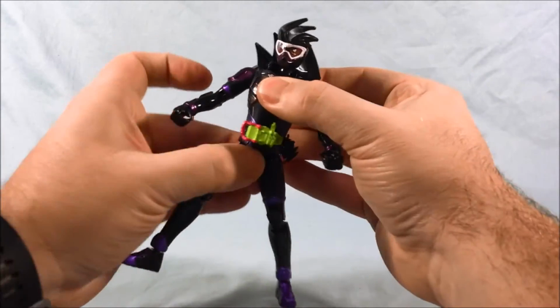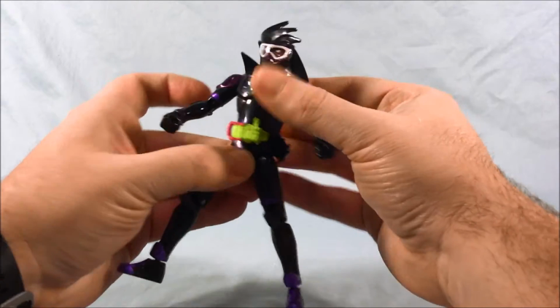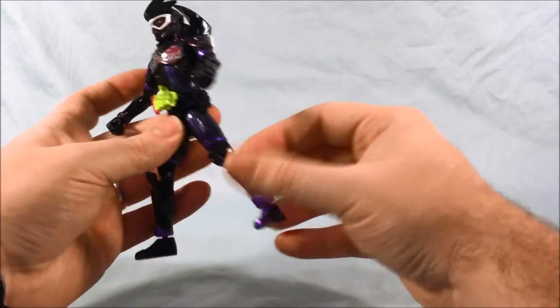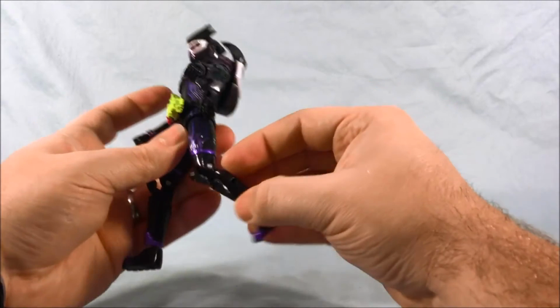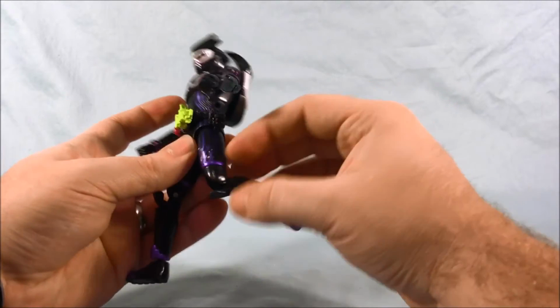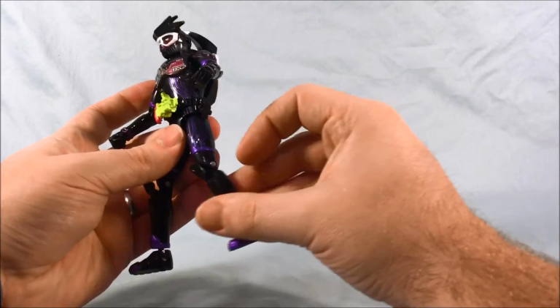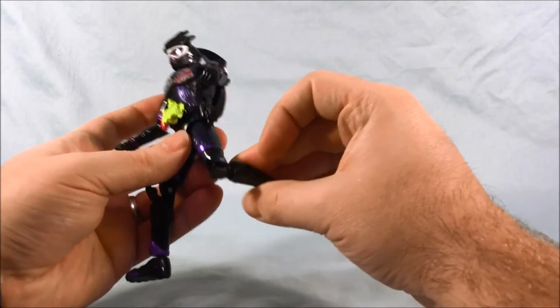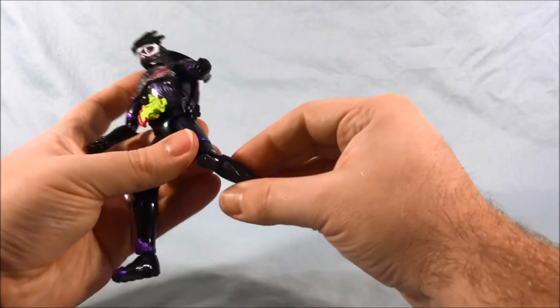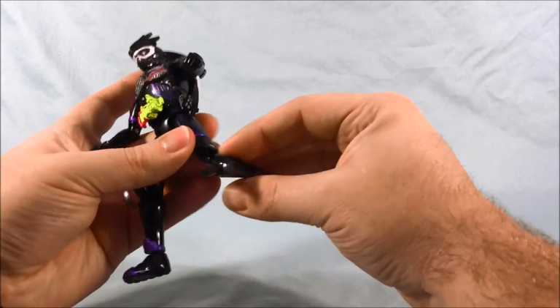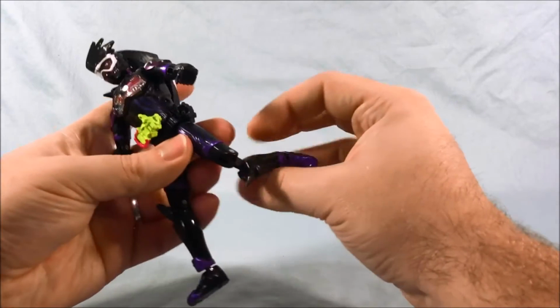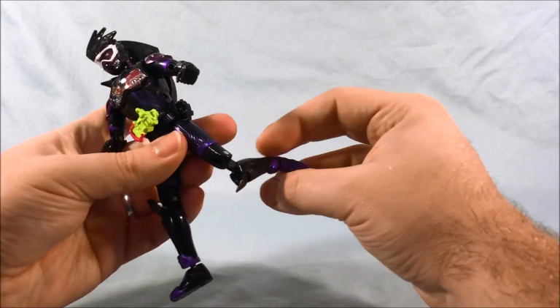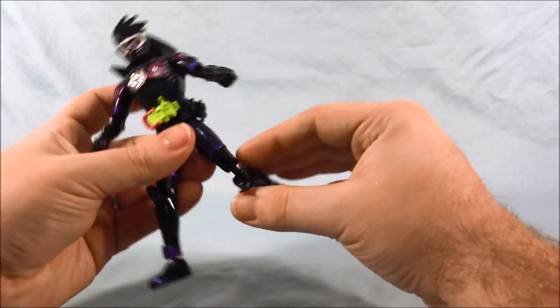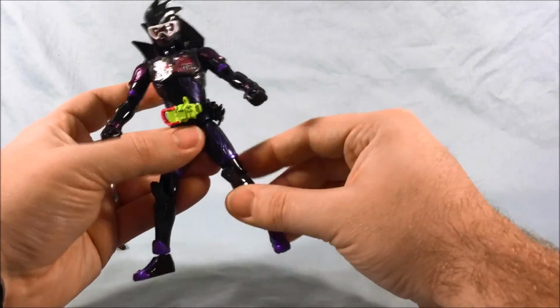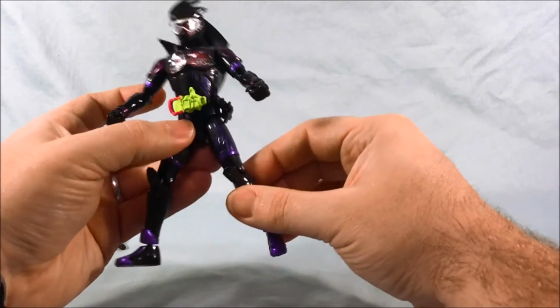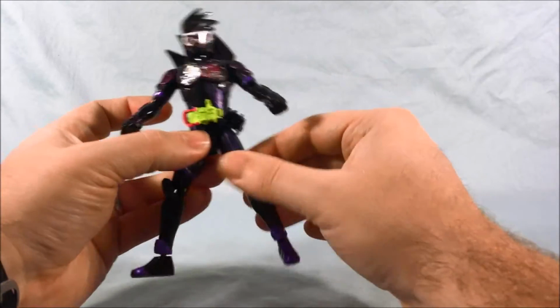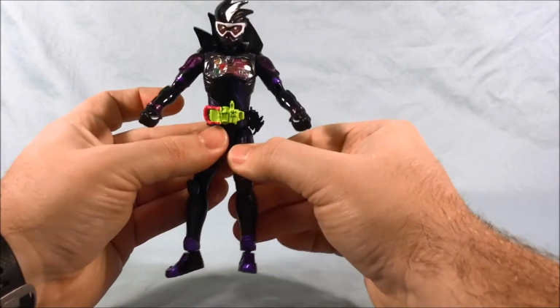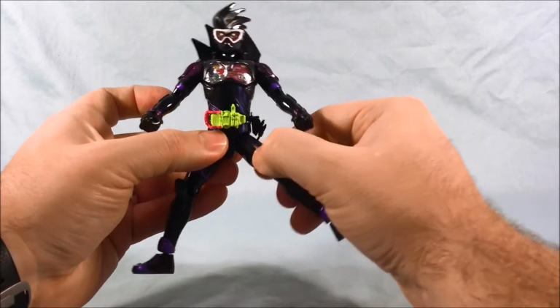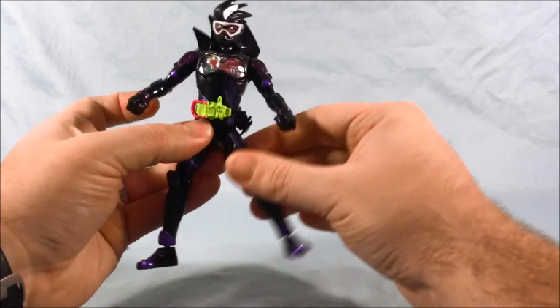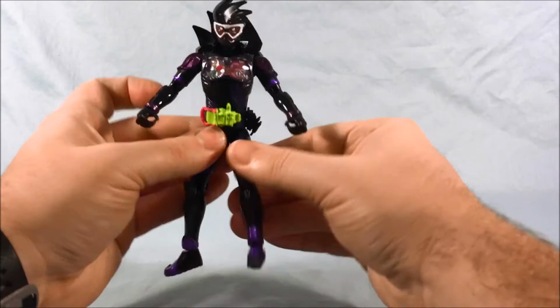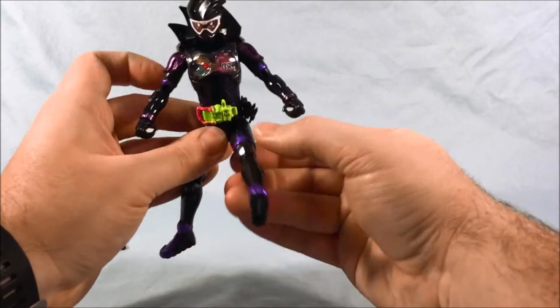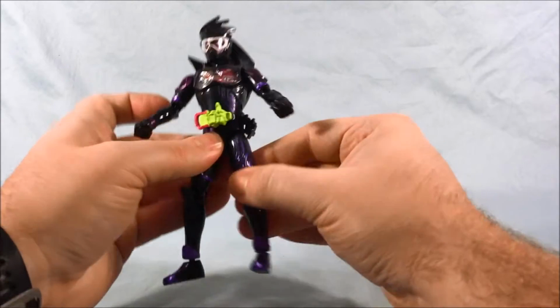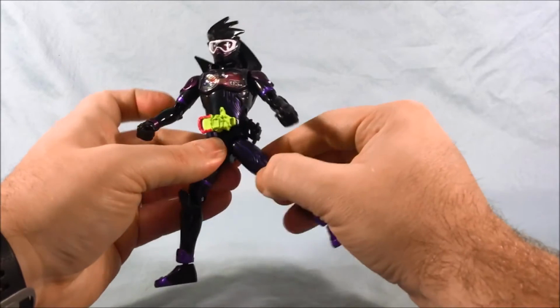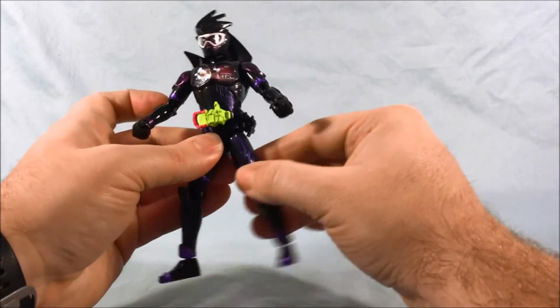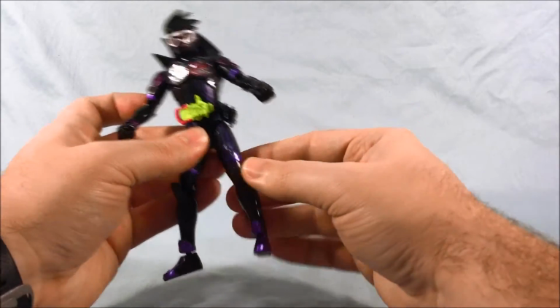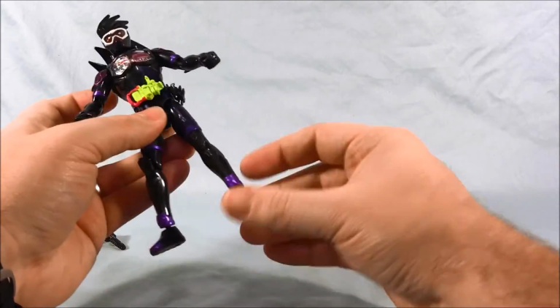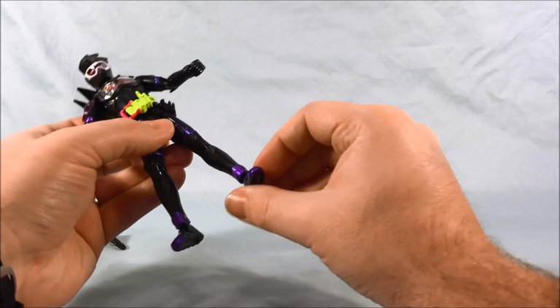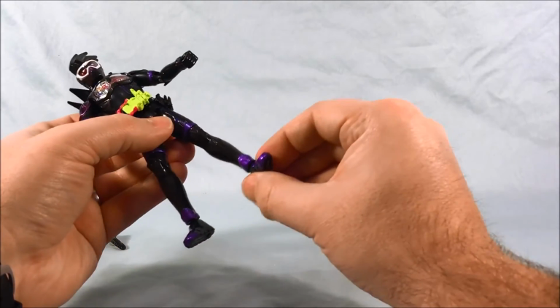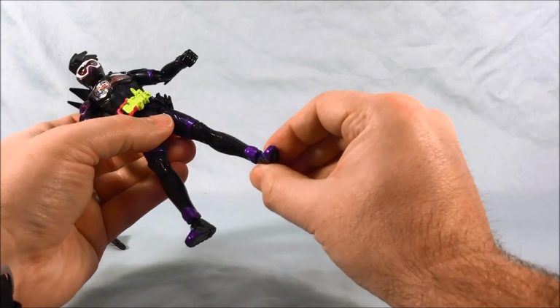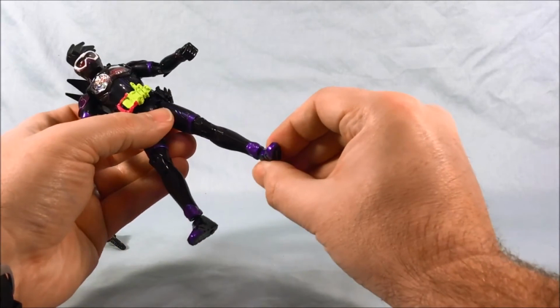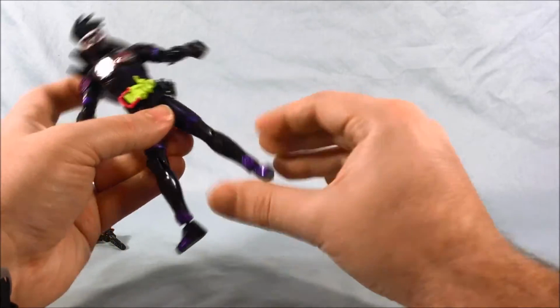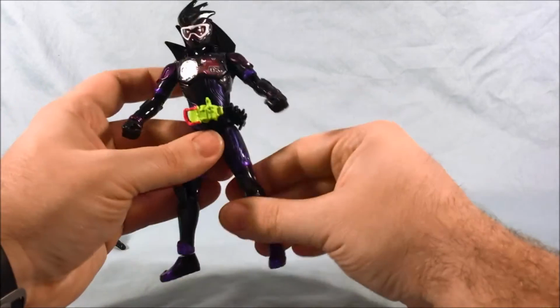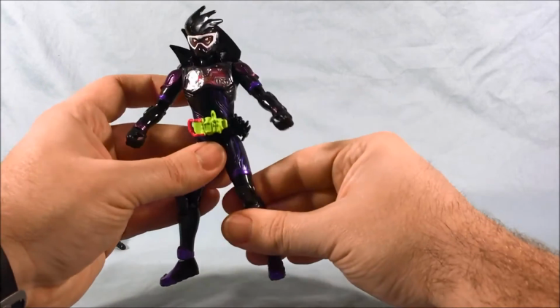You have the waist swivel, double jointed knees for the transformation, the up and out for the hip, and then a ball joint foot.